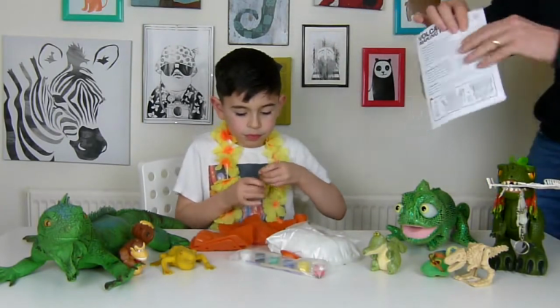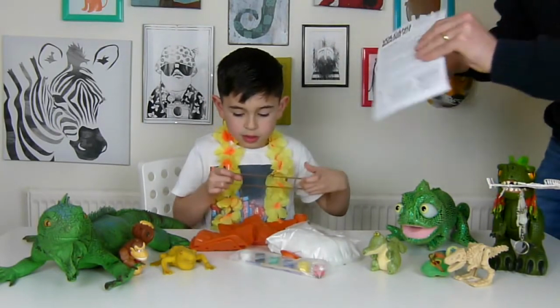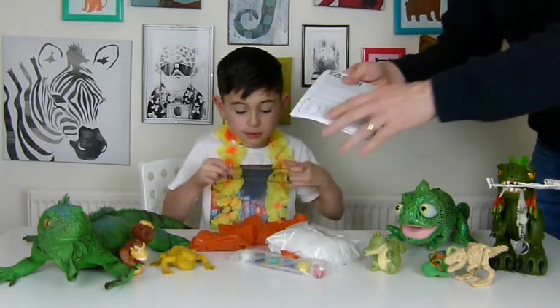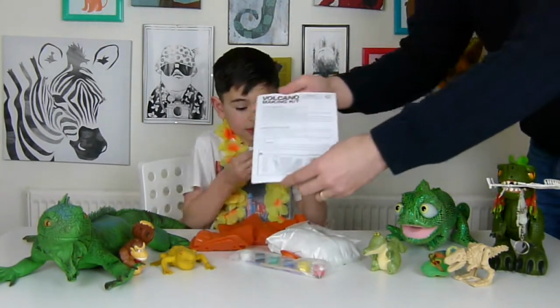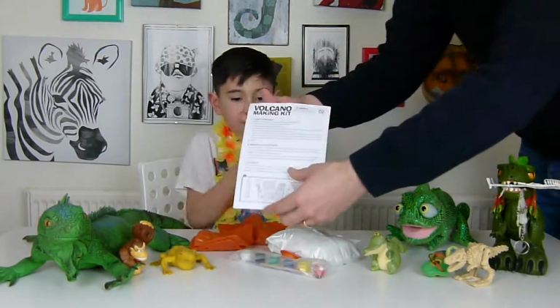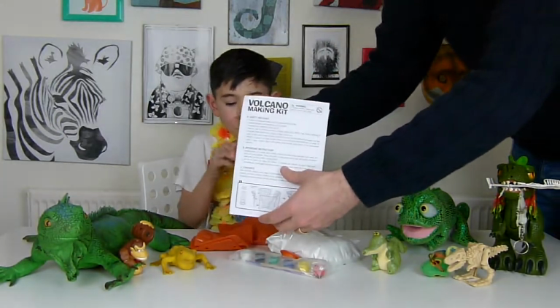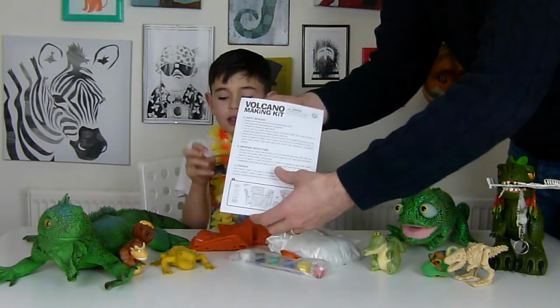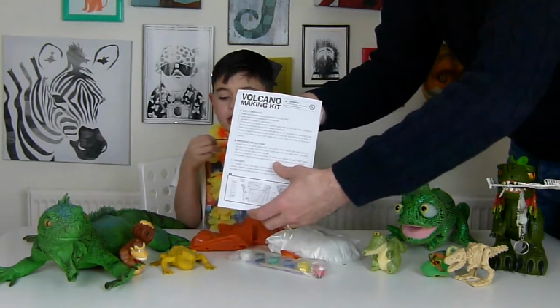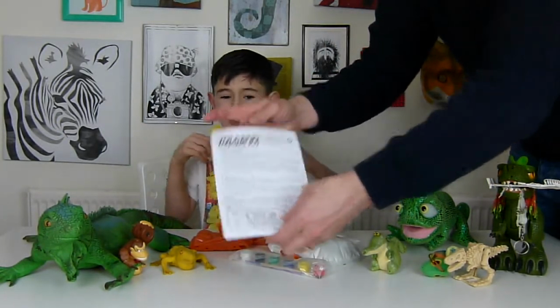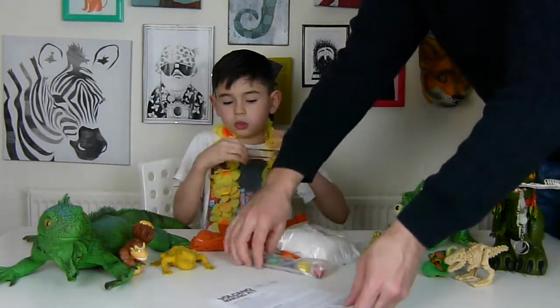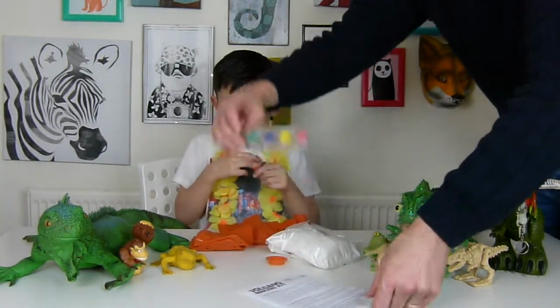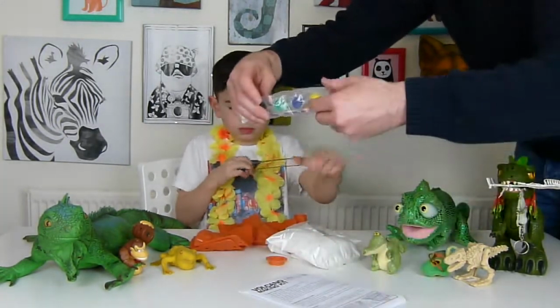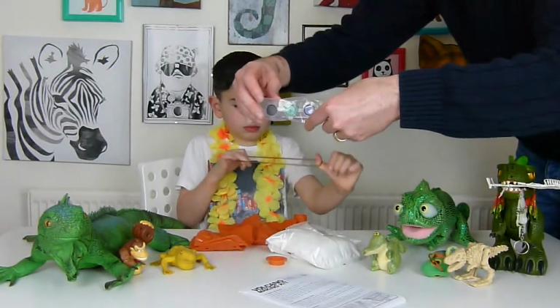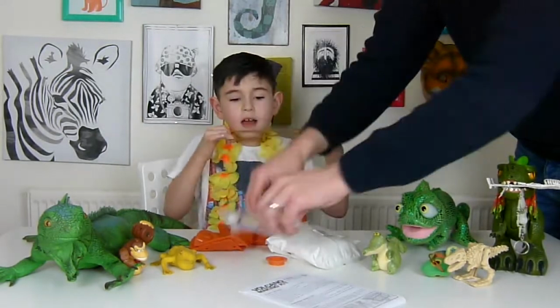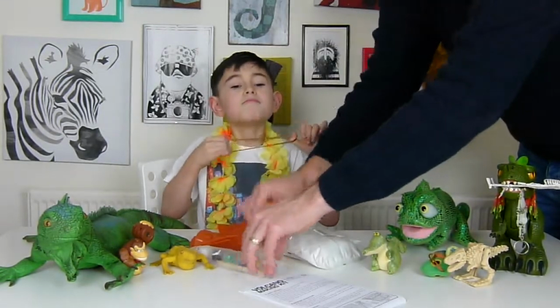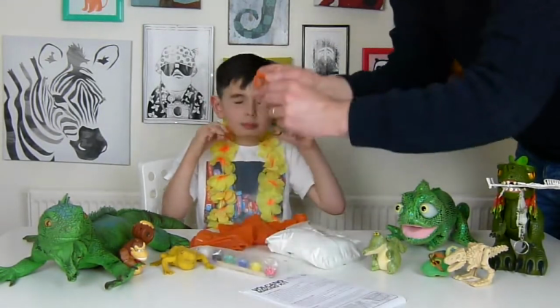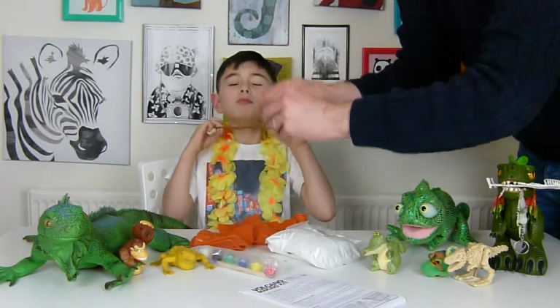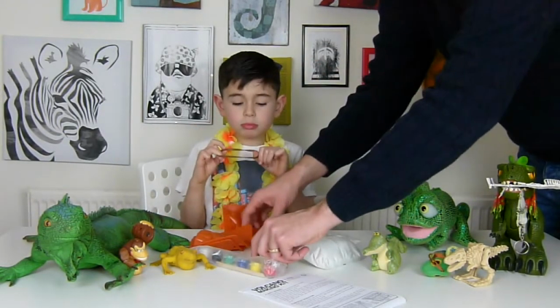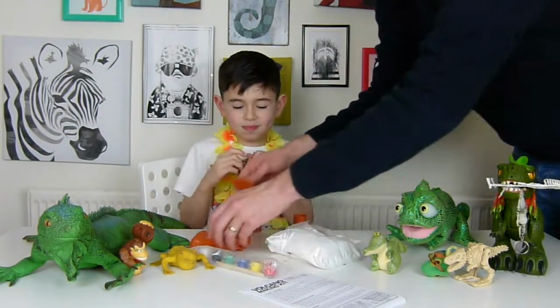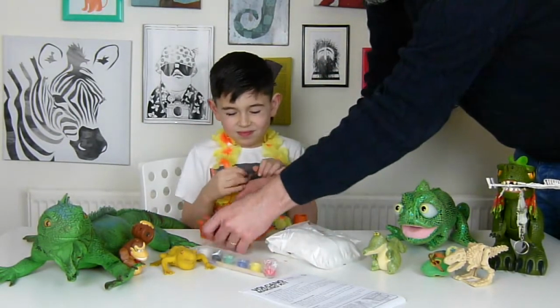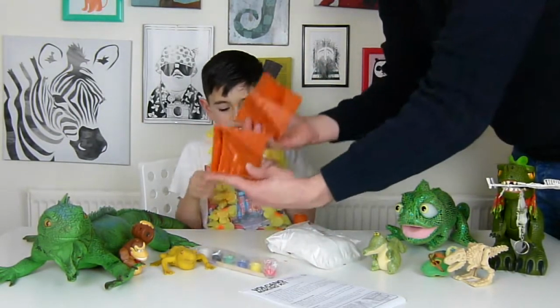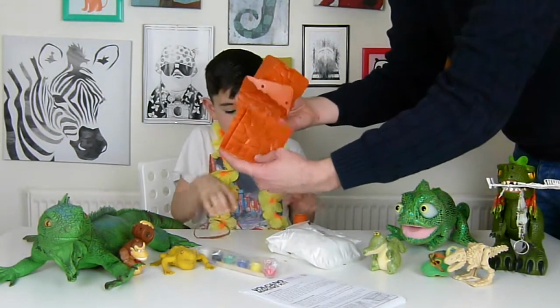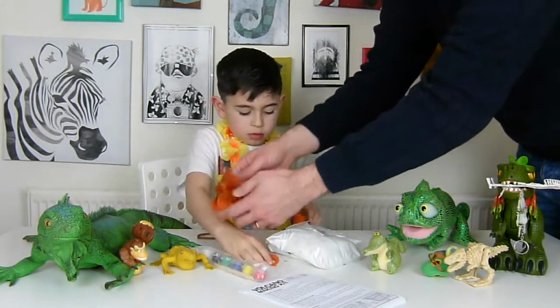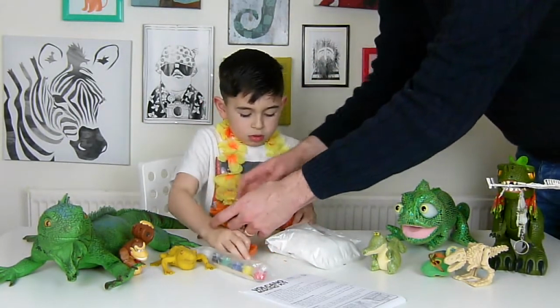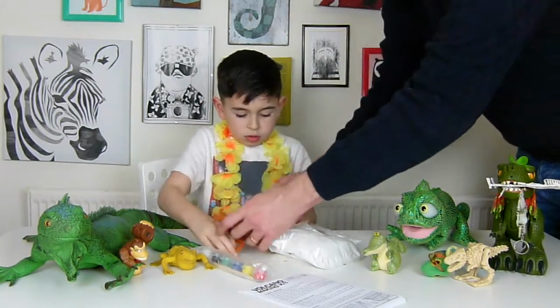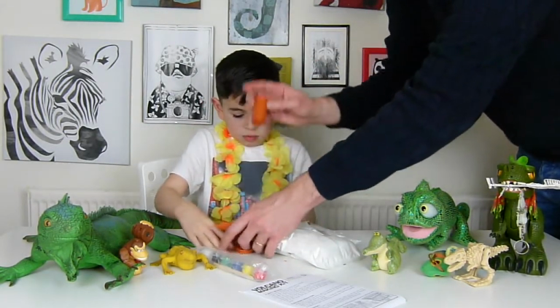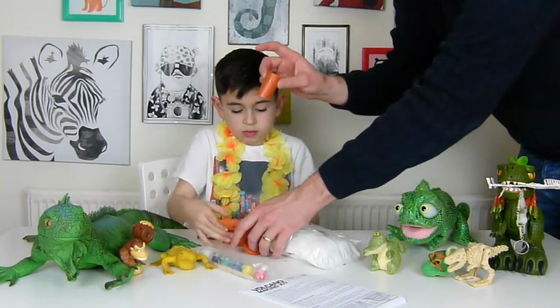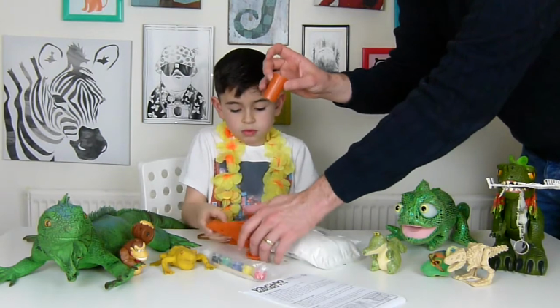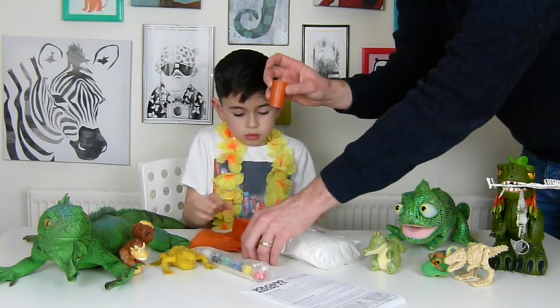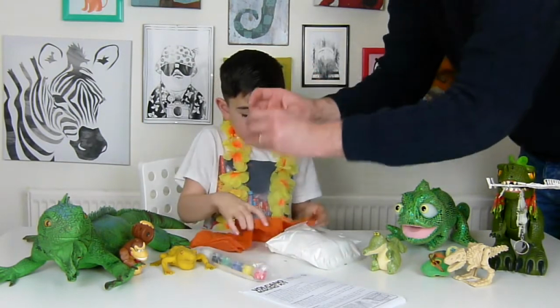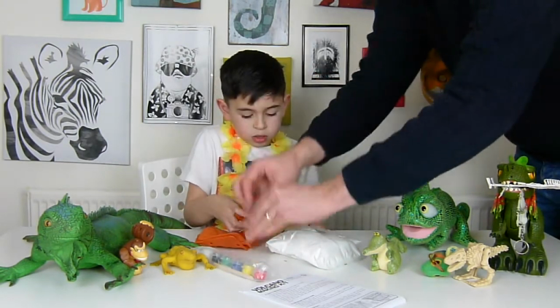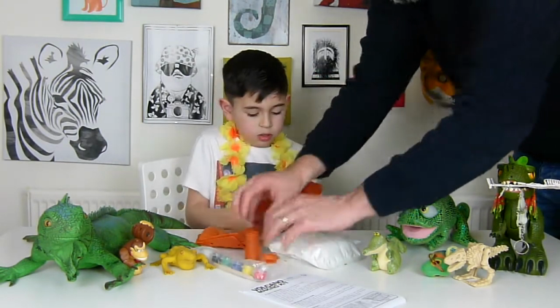So it looks like it comes with the instruction manuals here. It comes with some paints, the little ring, and the molds.